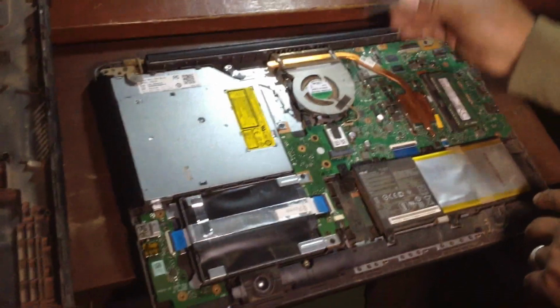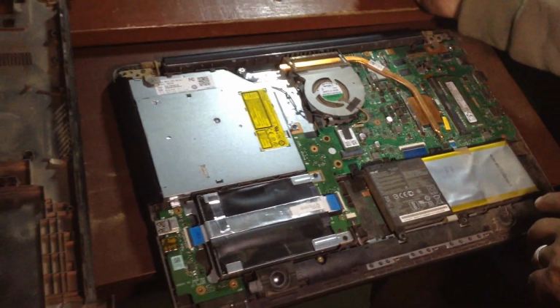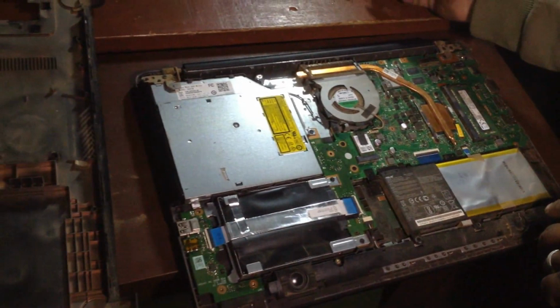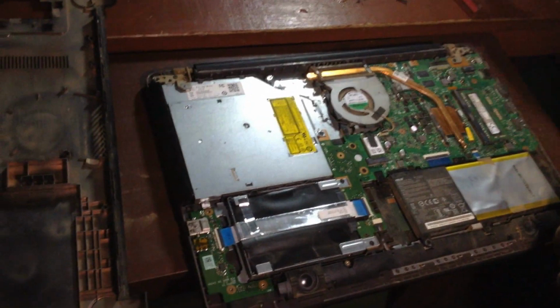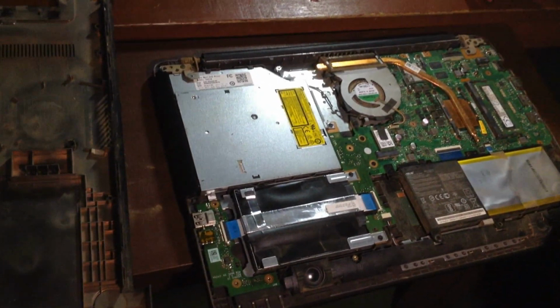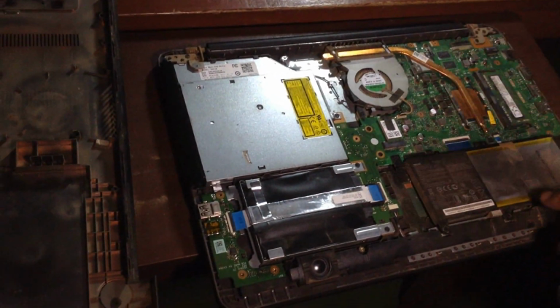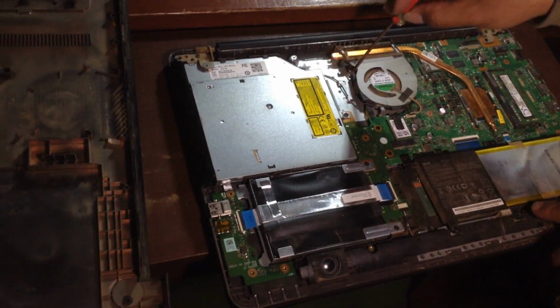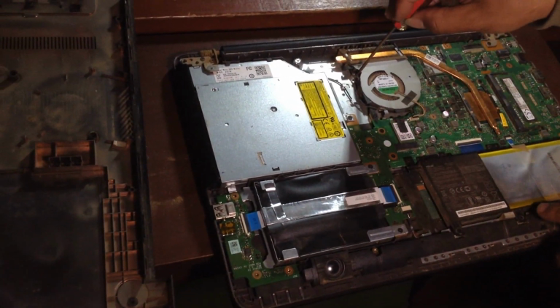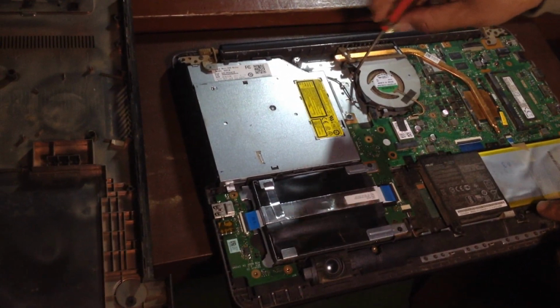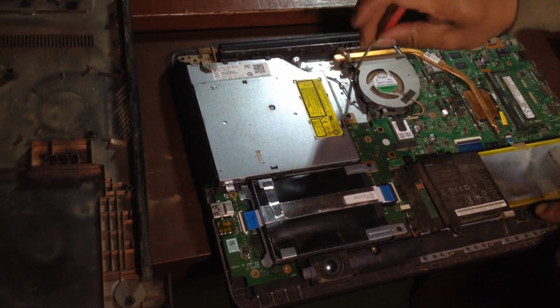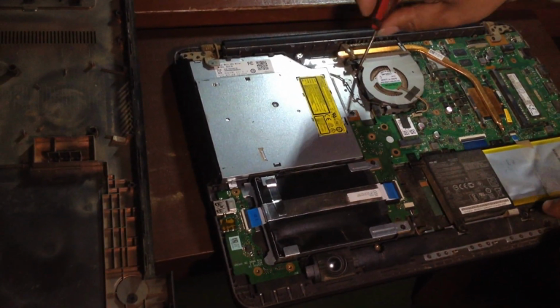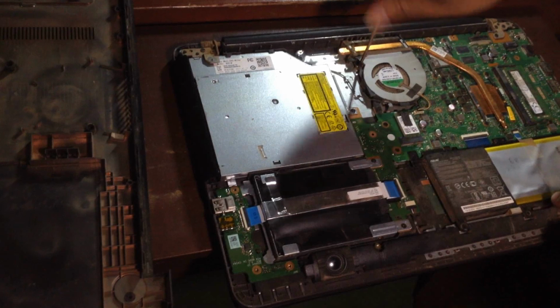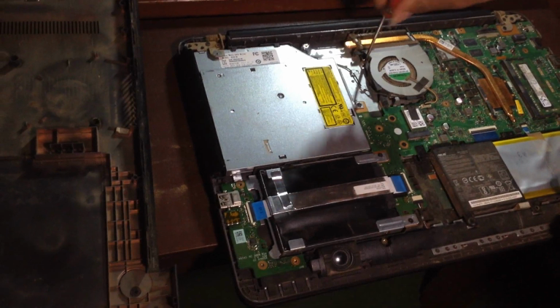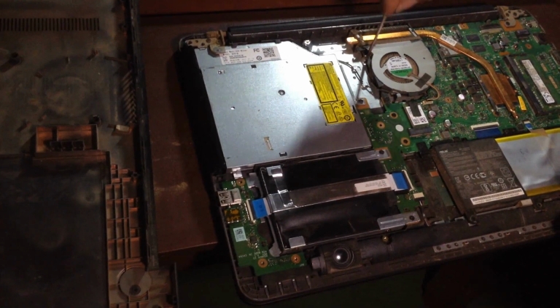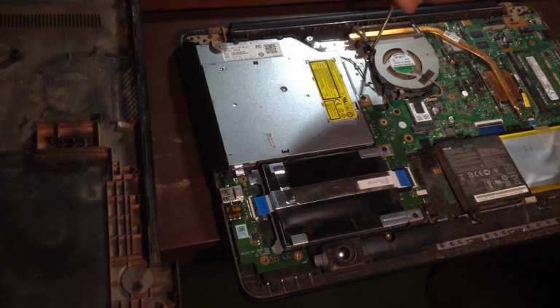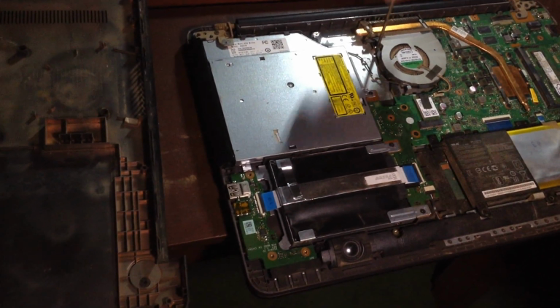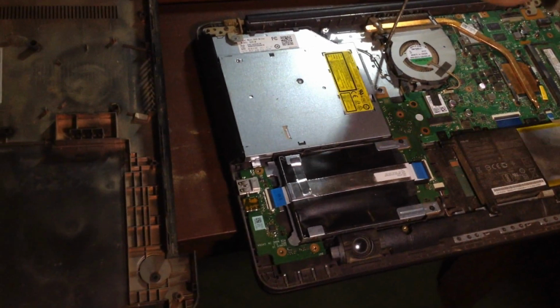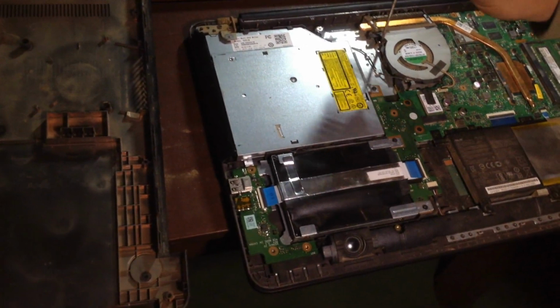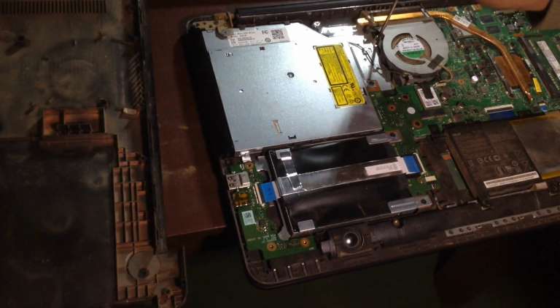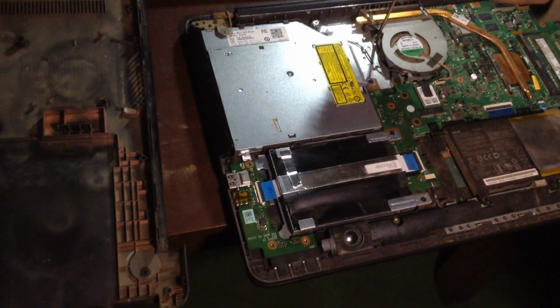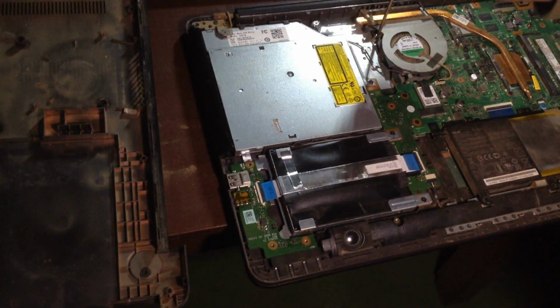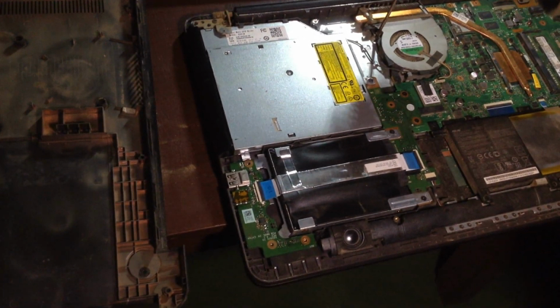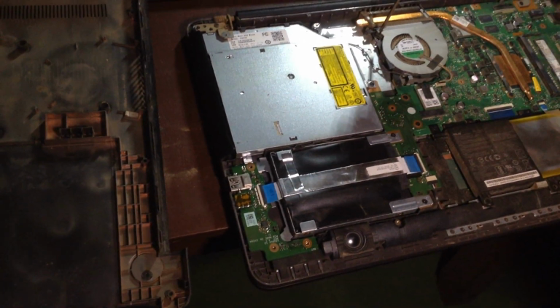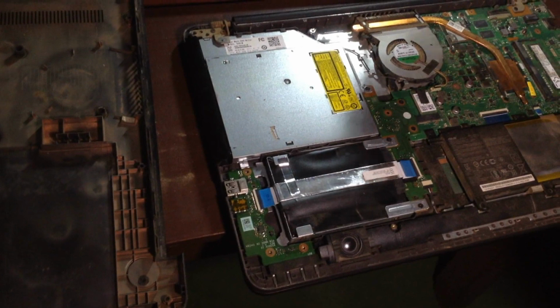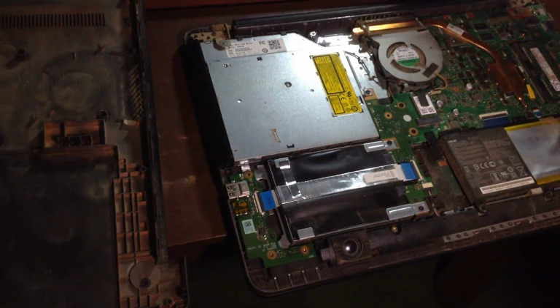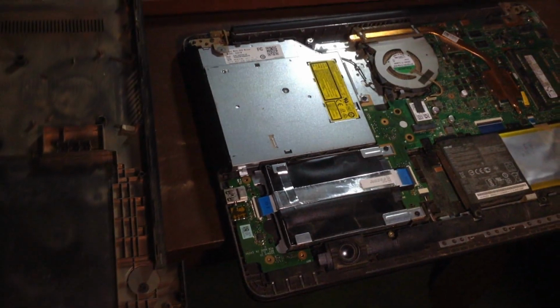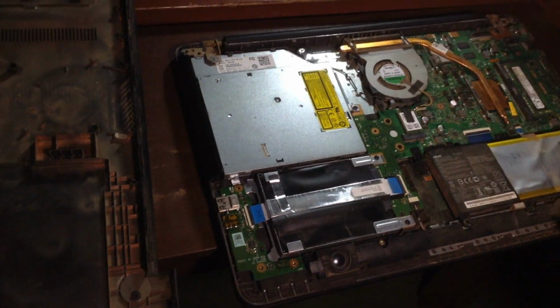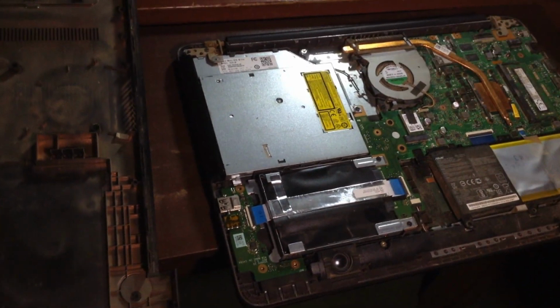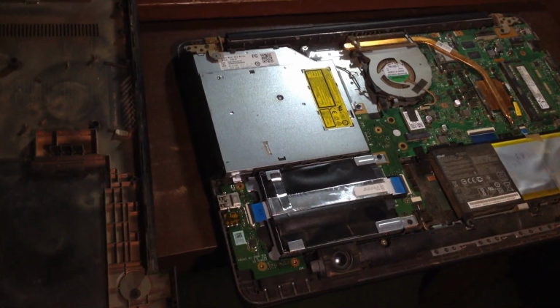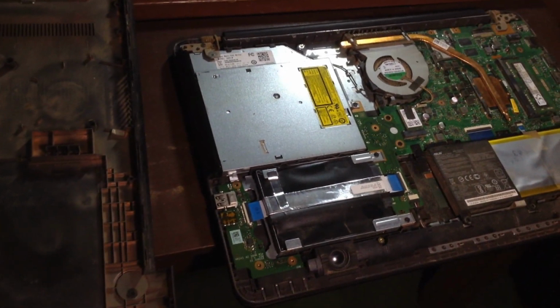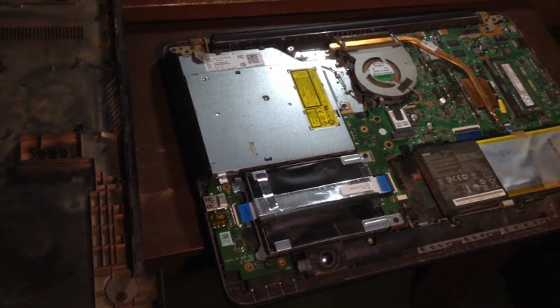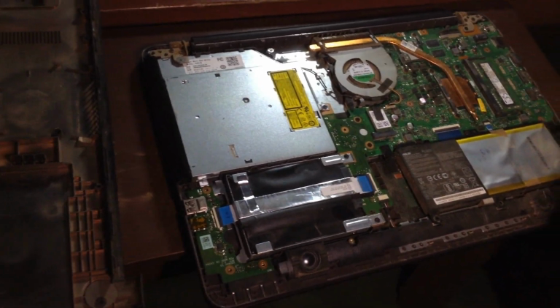Above we discussed the problems. Now we are going to discuss the solution to the noisy fan on laptops. If you are also thinking about how to fix a noisy fan on a laptop, this video will help you fix this issue.